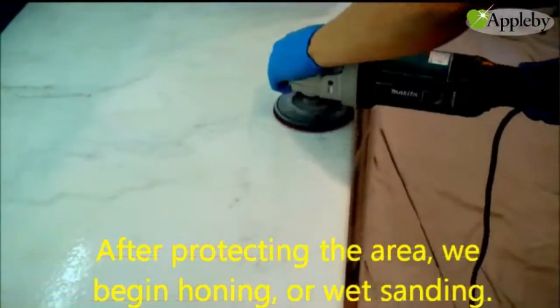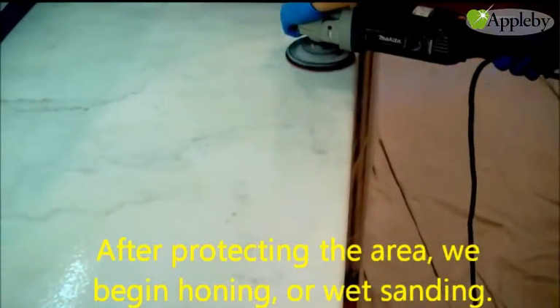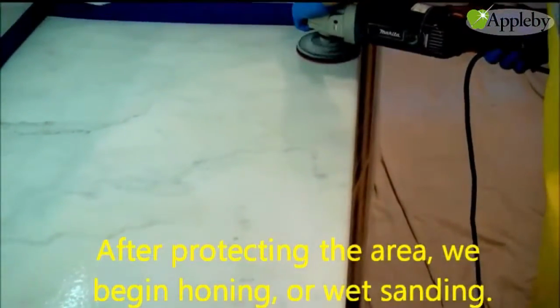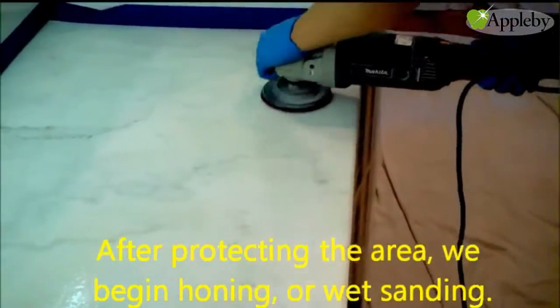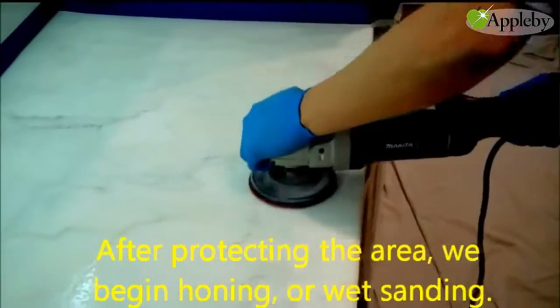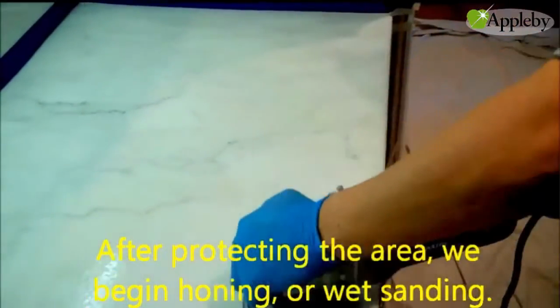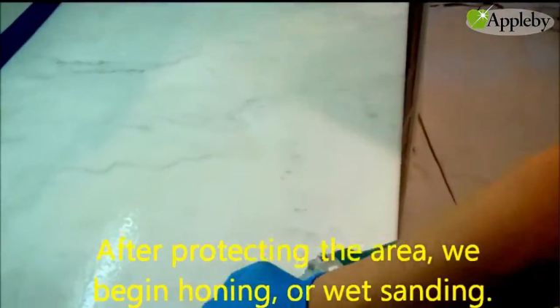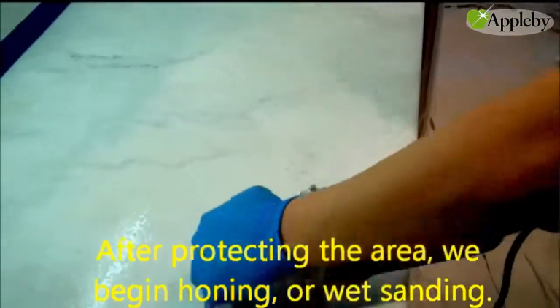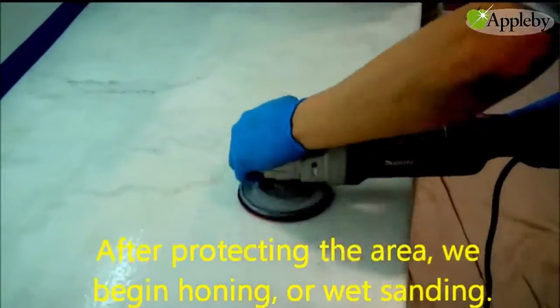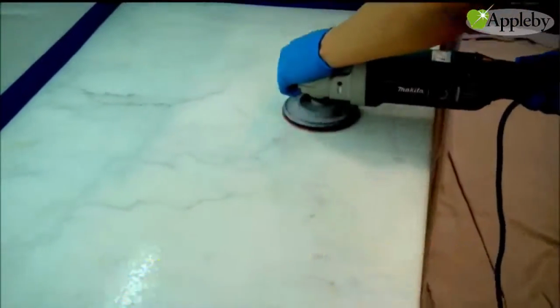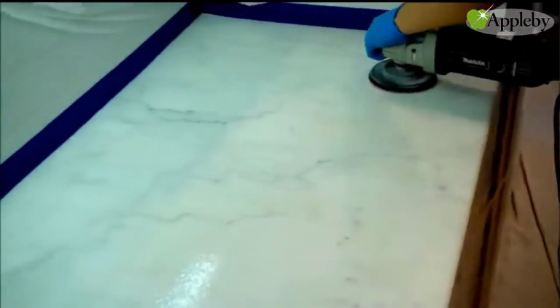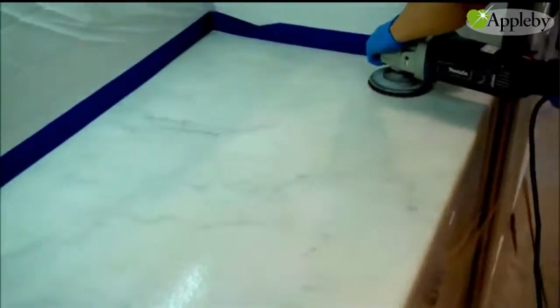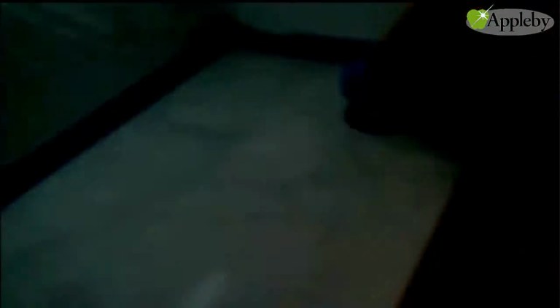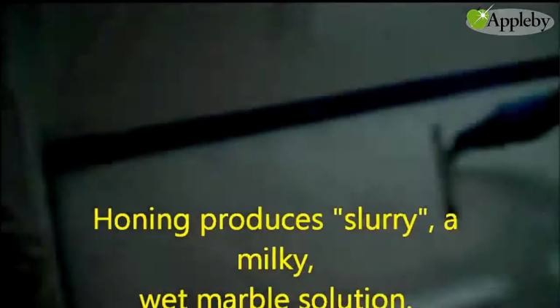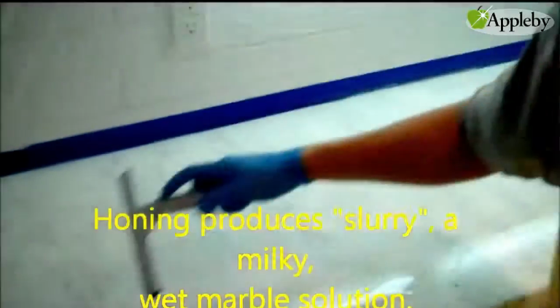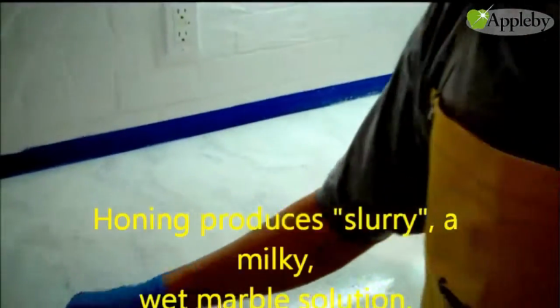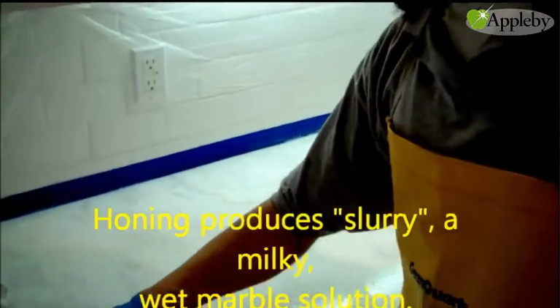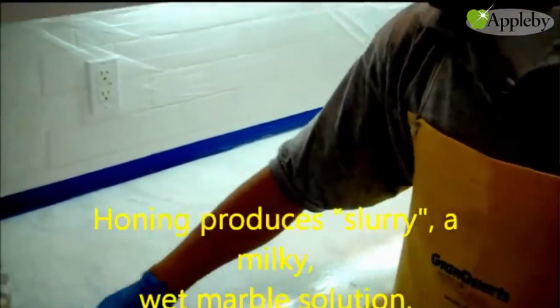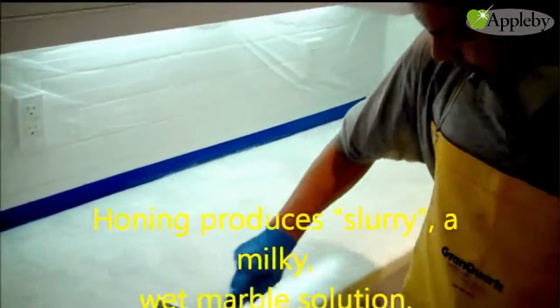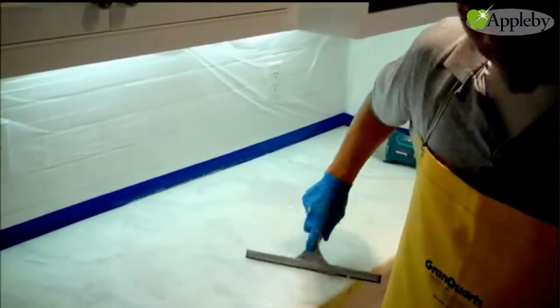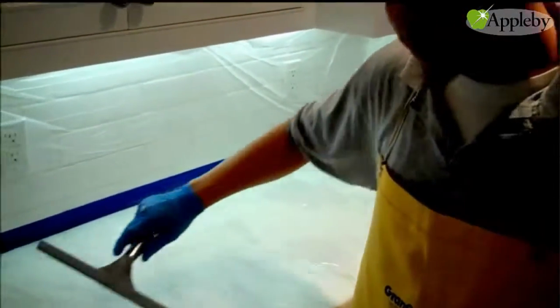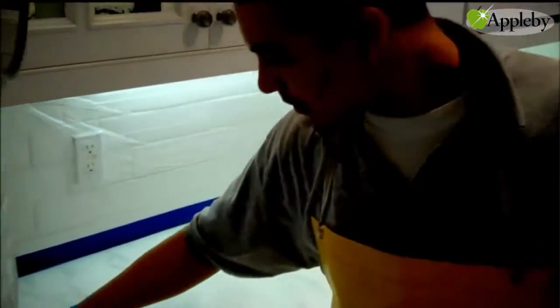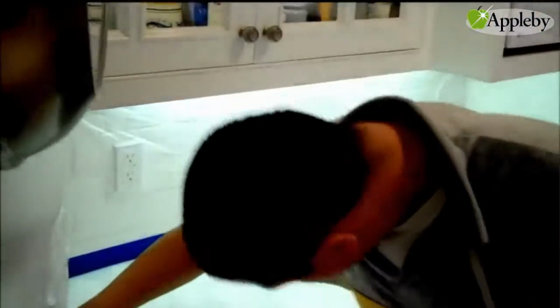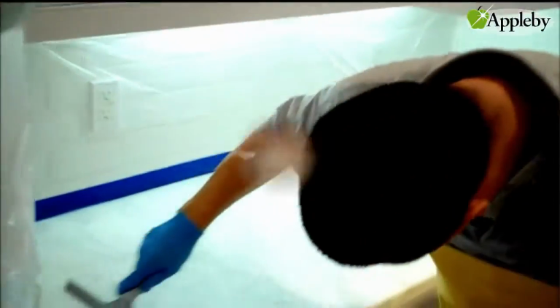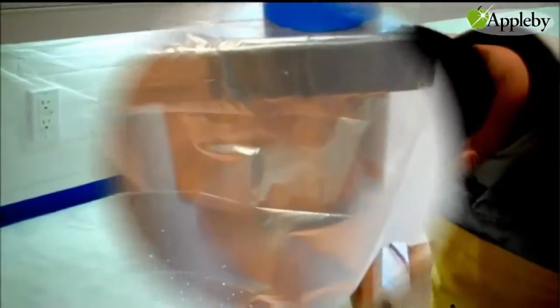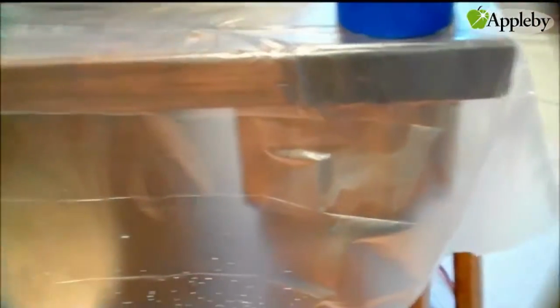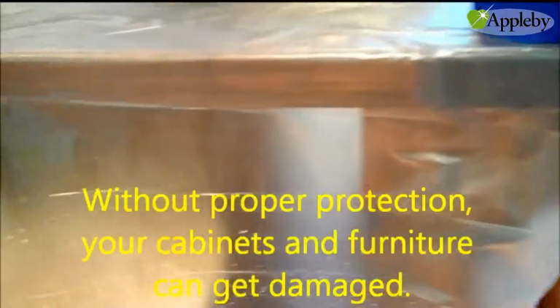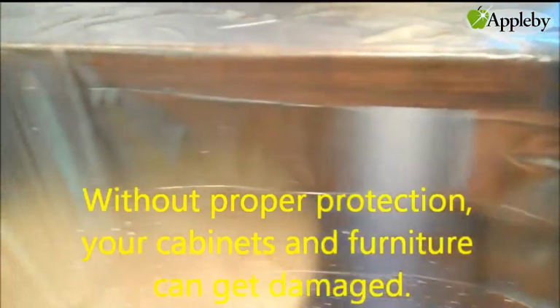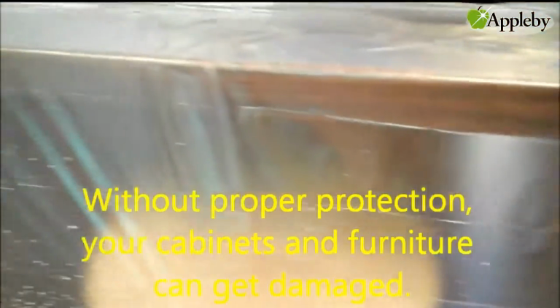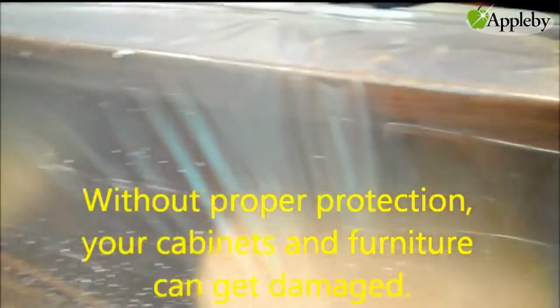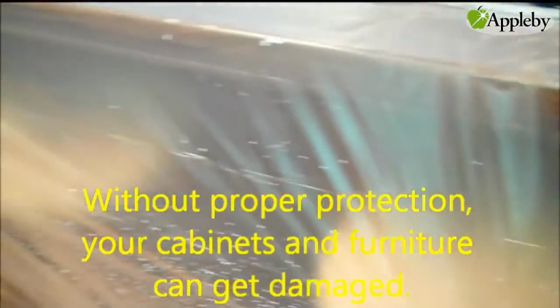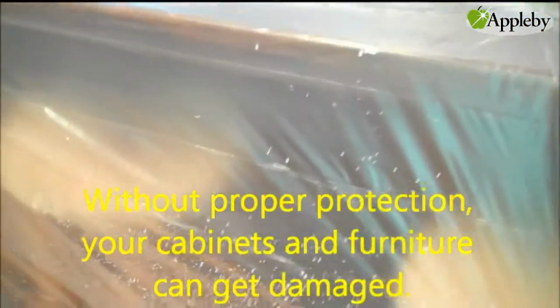After protecting the area, we begin honing or wet sanding. Honing produces slurry, a milky wet marble solution. Without proper protection, your cabinets and furniture can get damaged.